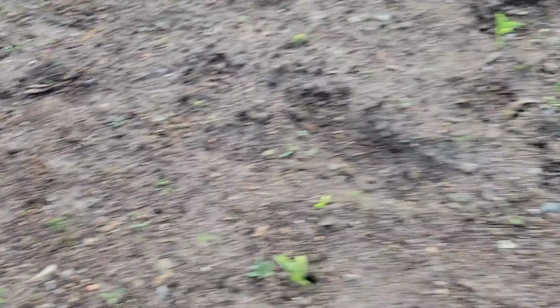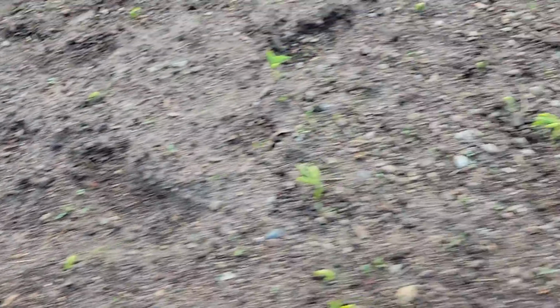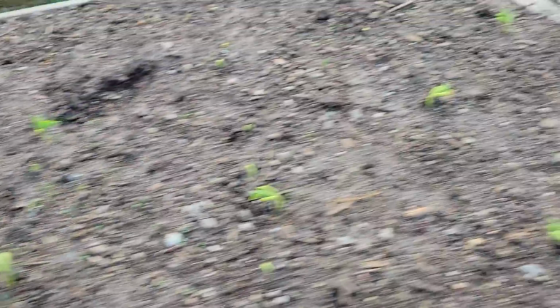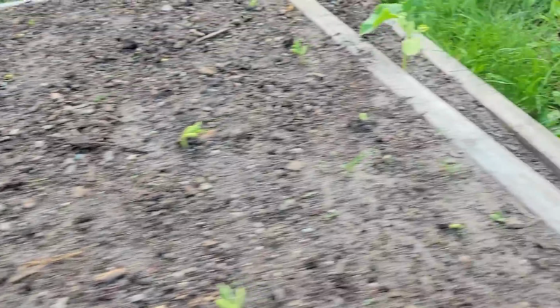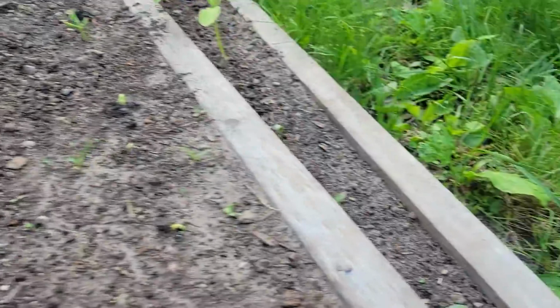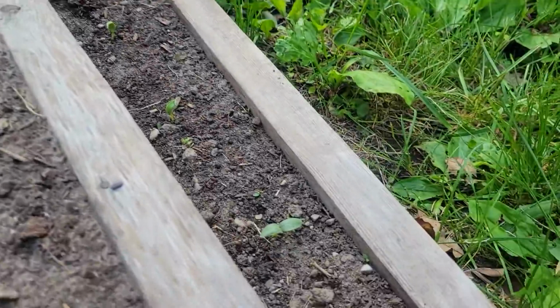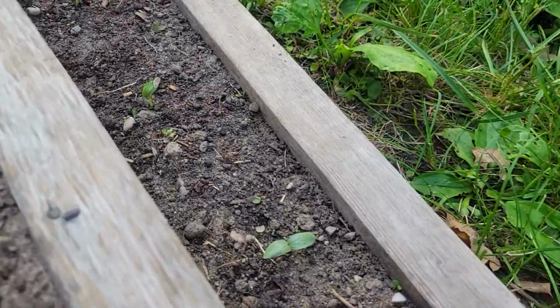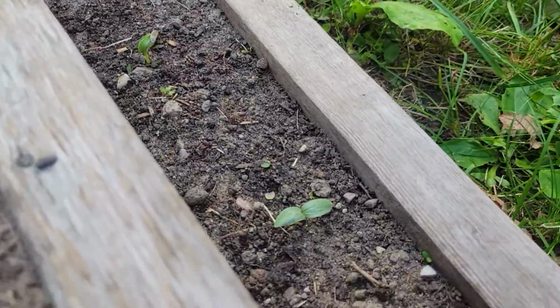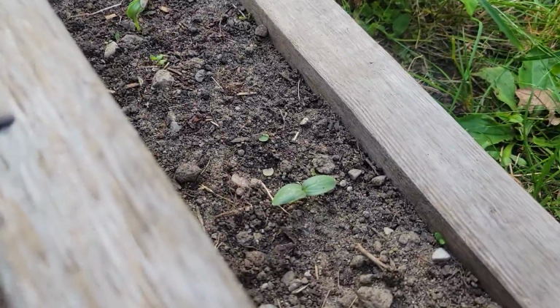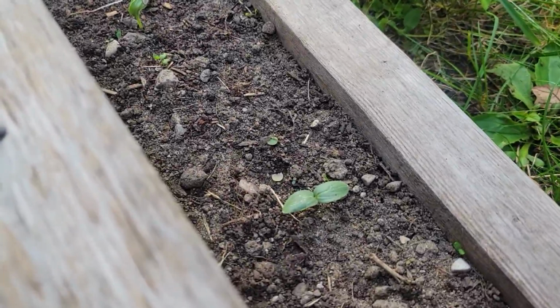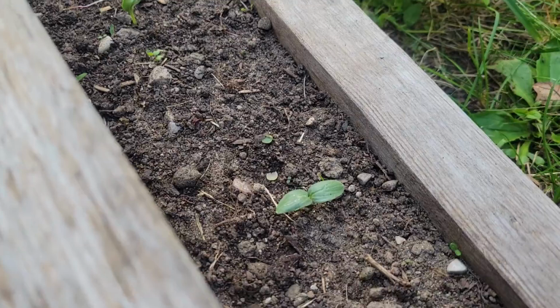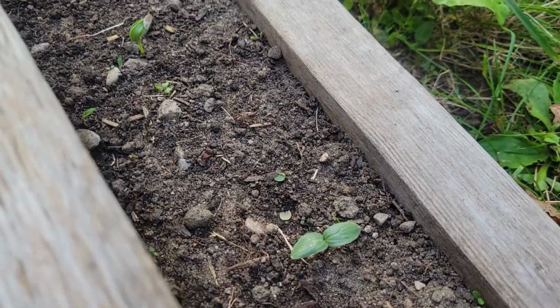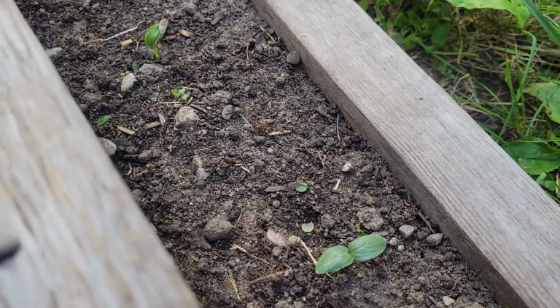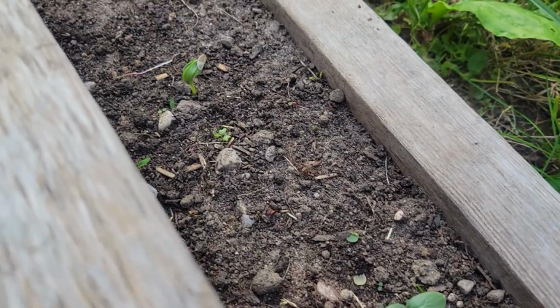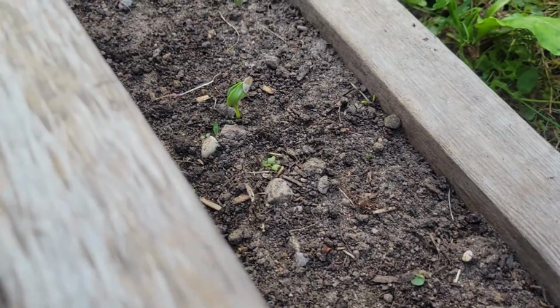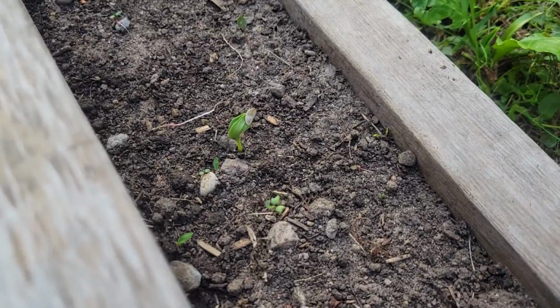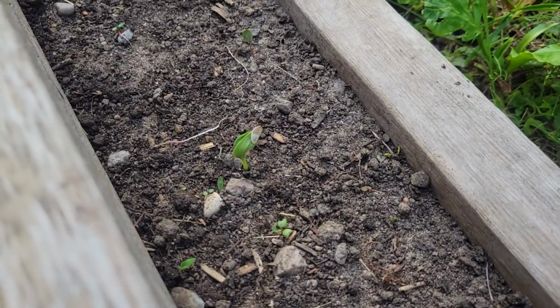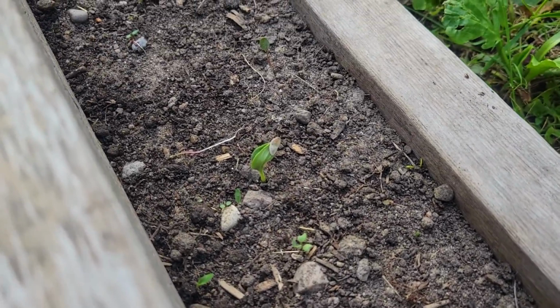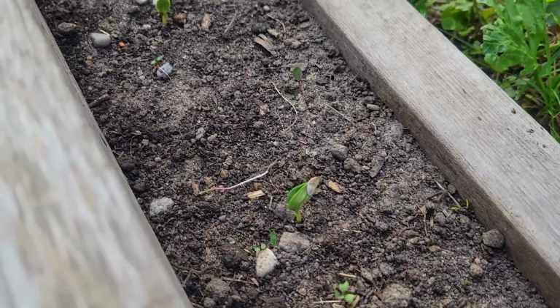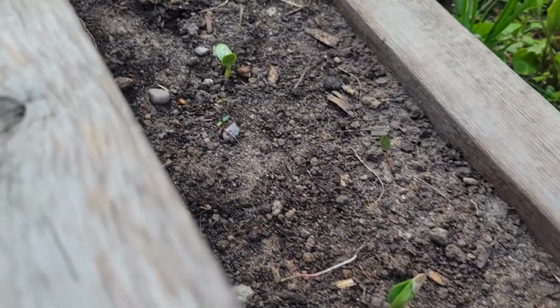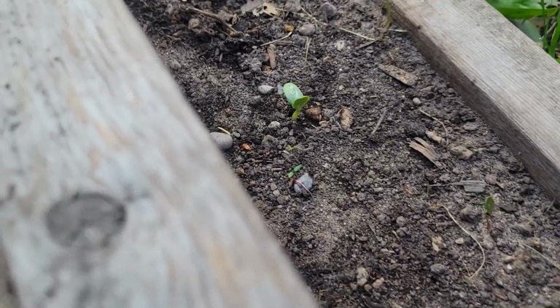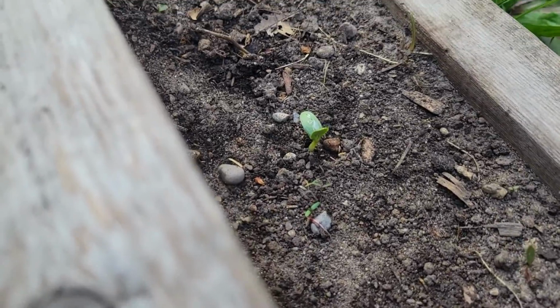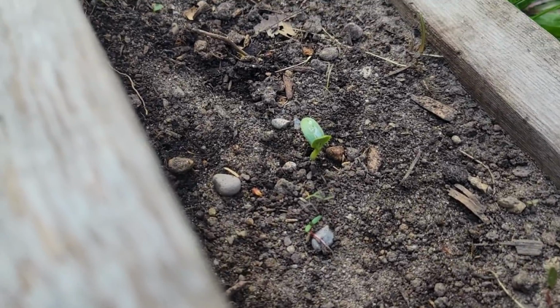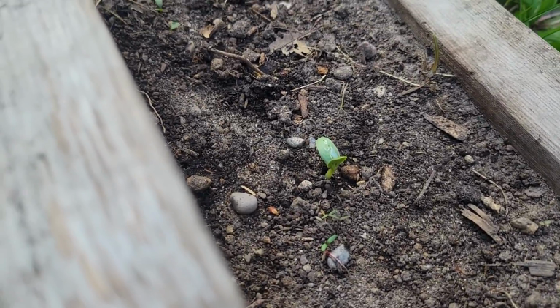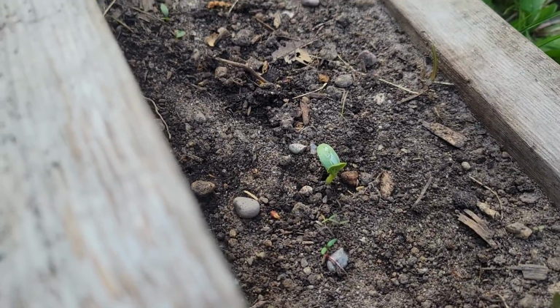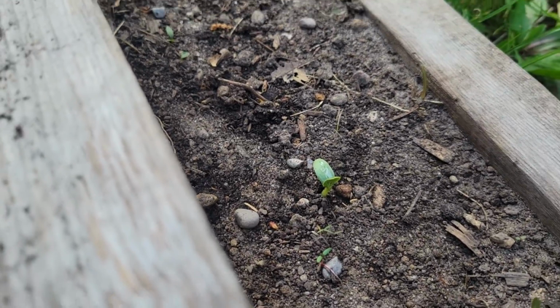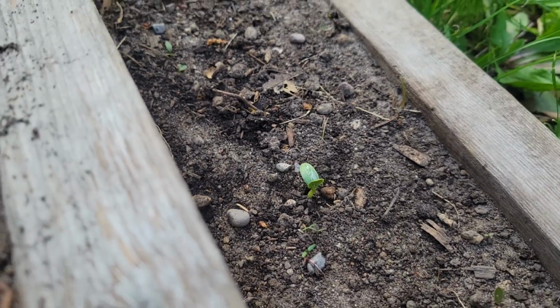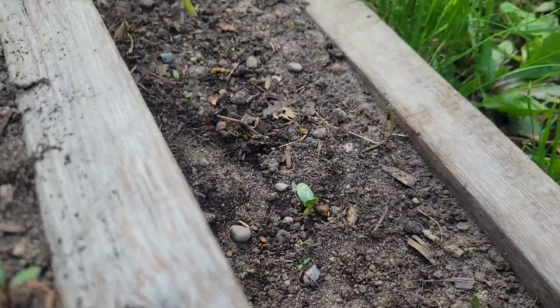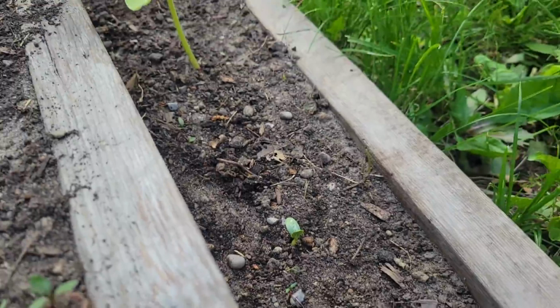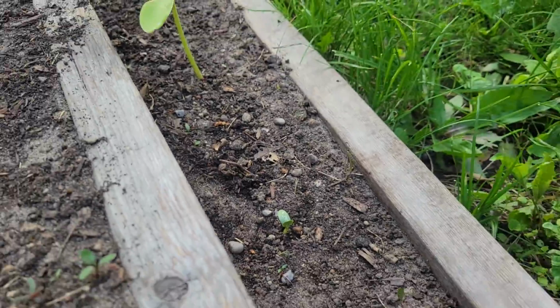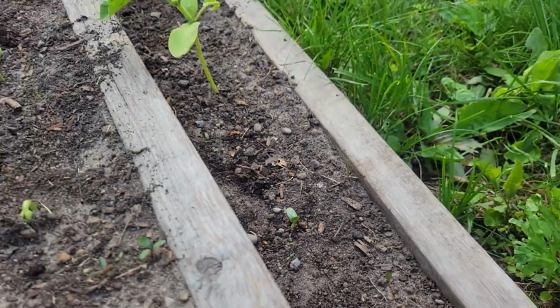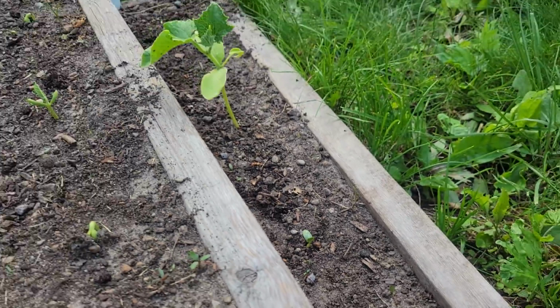At the very end of the aisle, our little cucumber seeds — they're popping out of the ground.